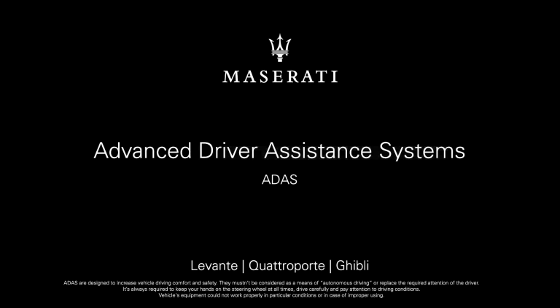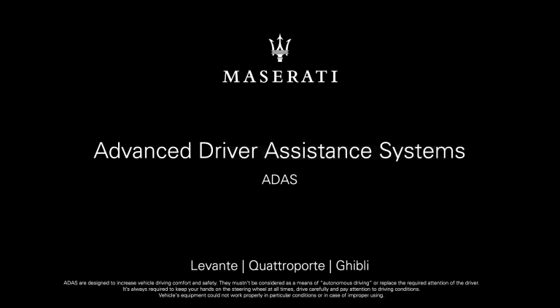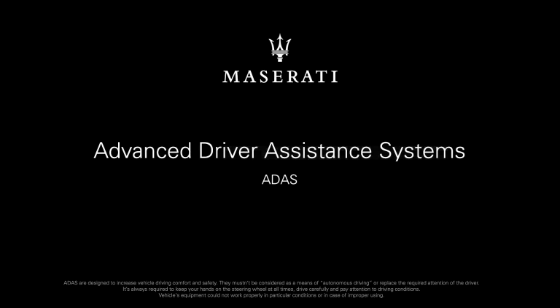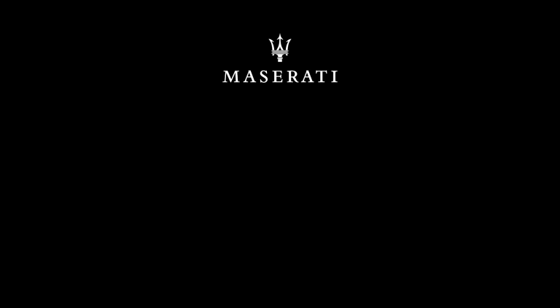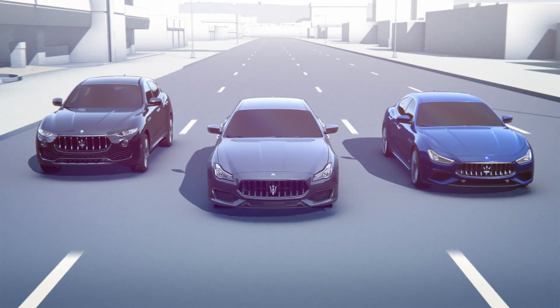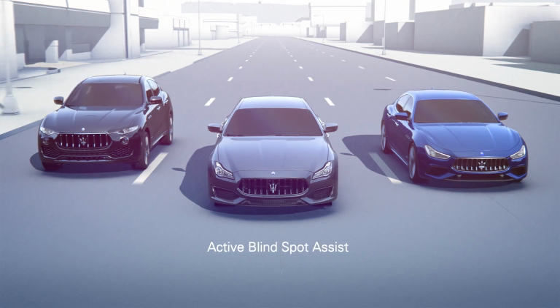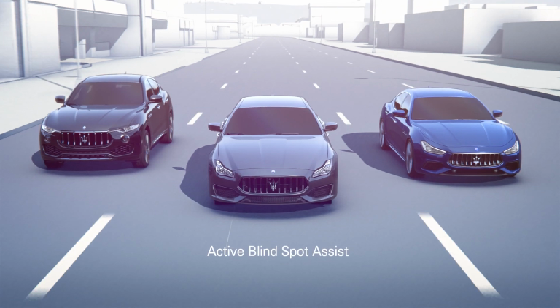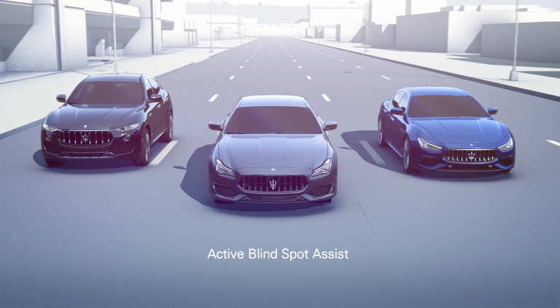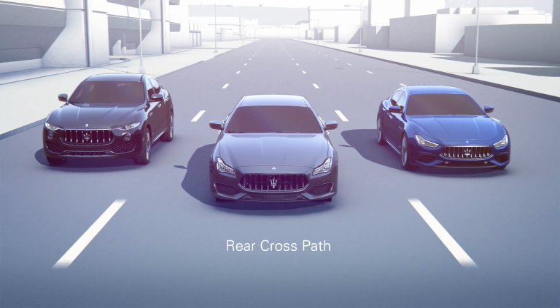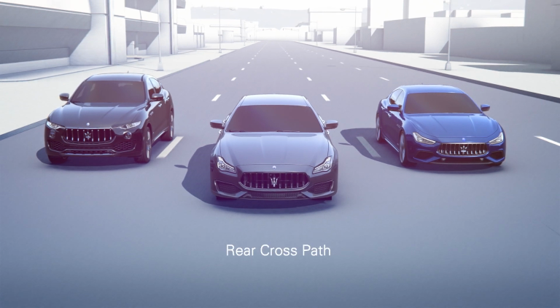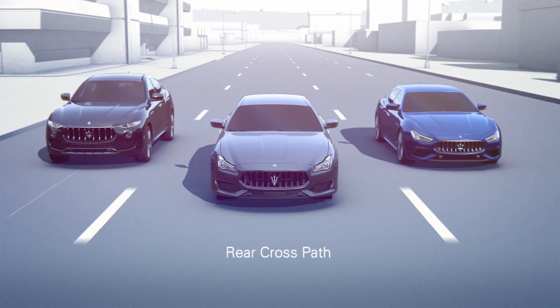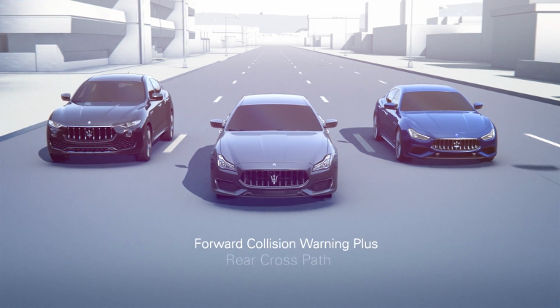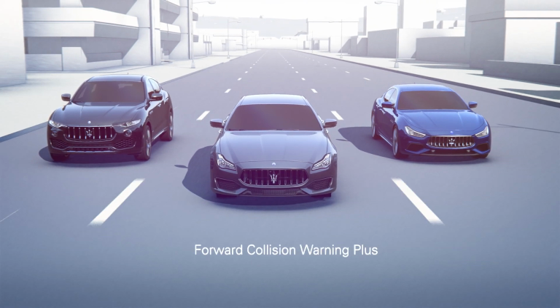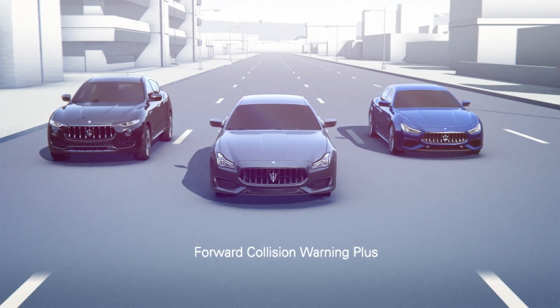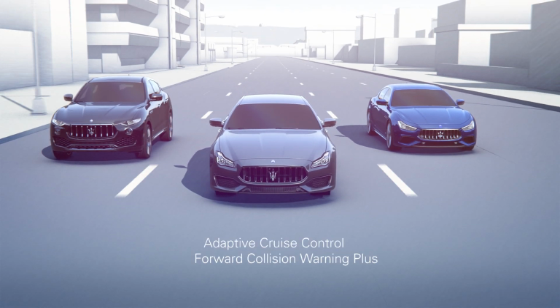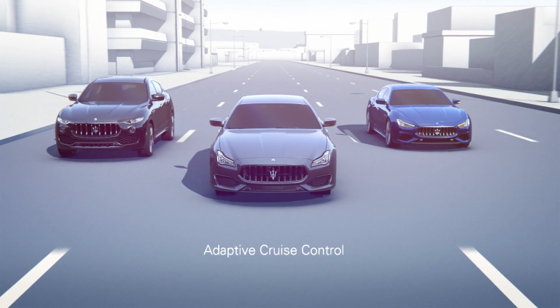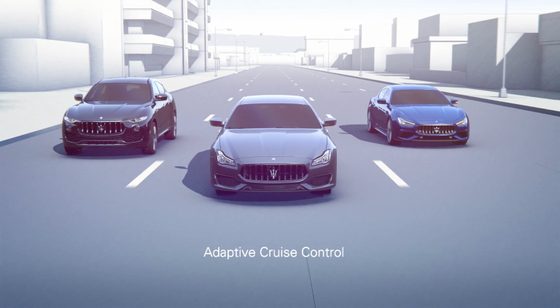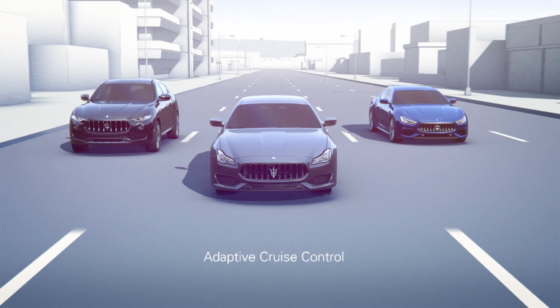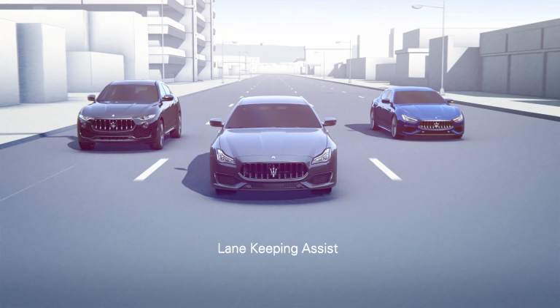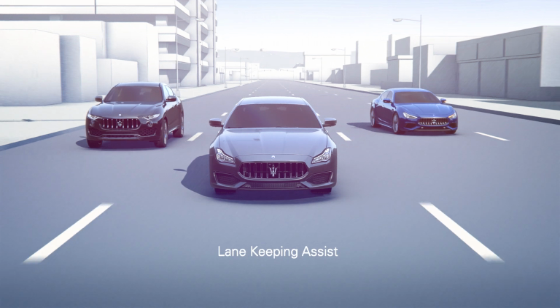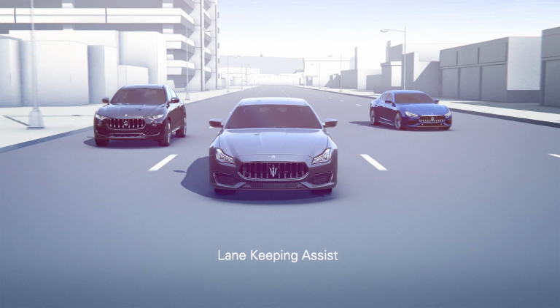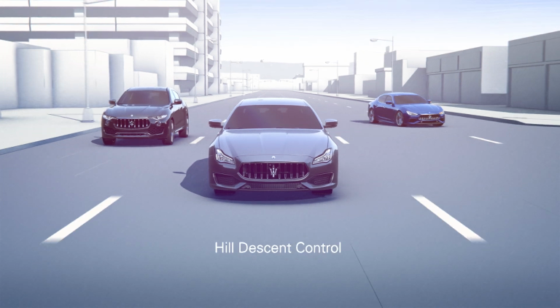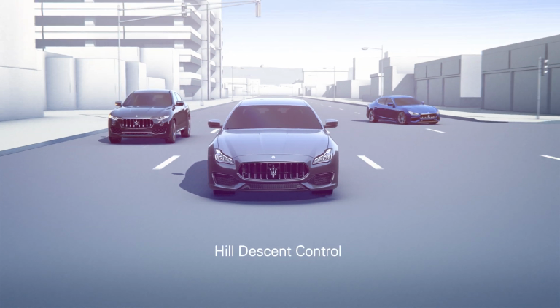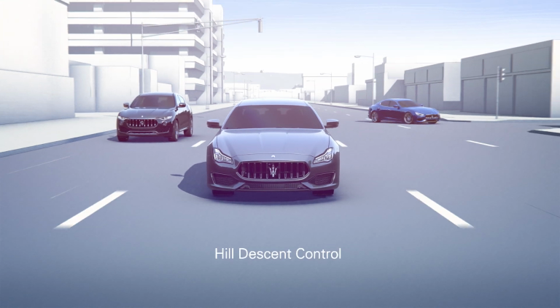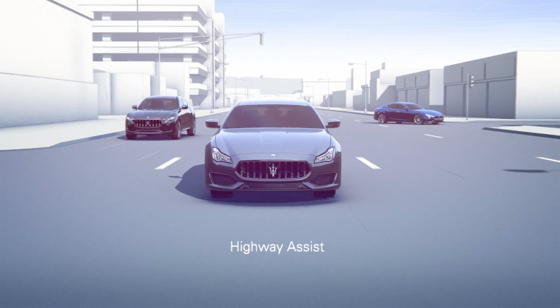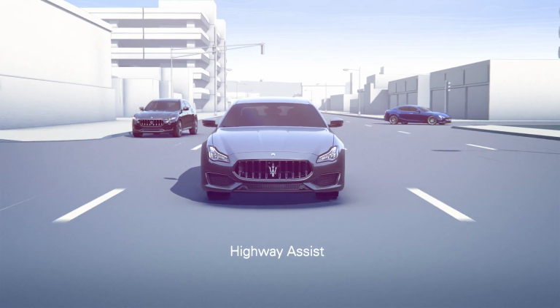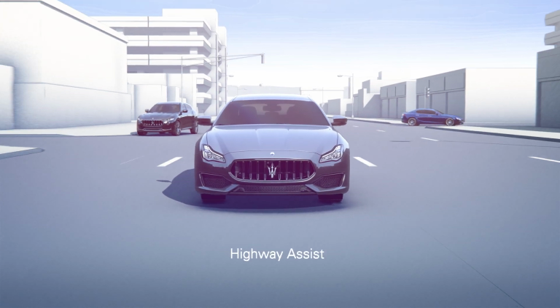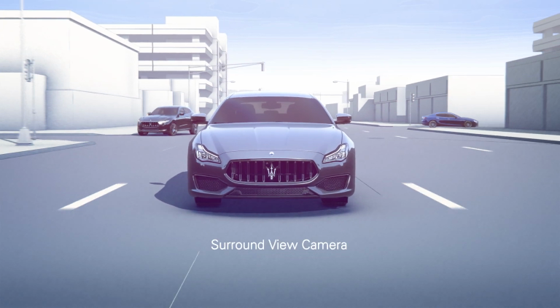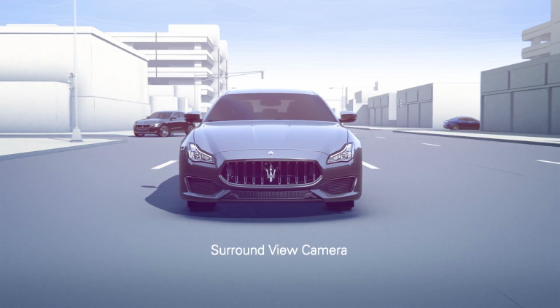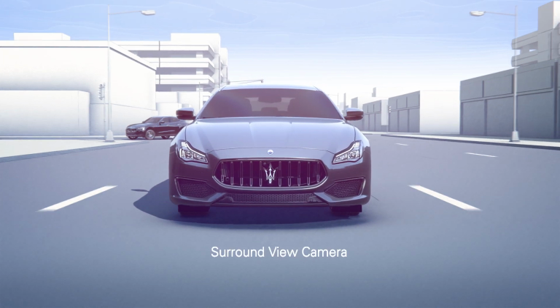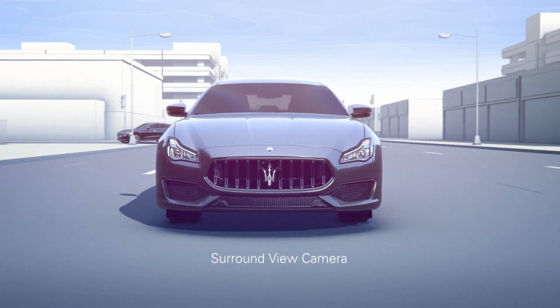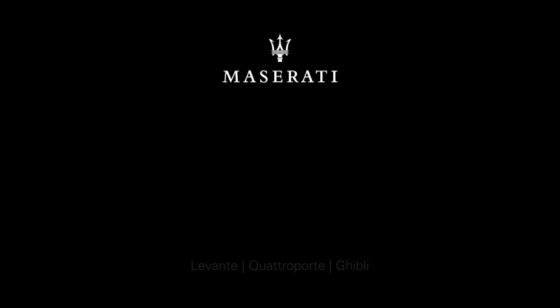The Maserati Levante, Quattroporte and Ghibli introduced new advanced driving assistance systems that enhance your comfort and safety at all times.